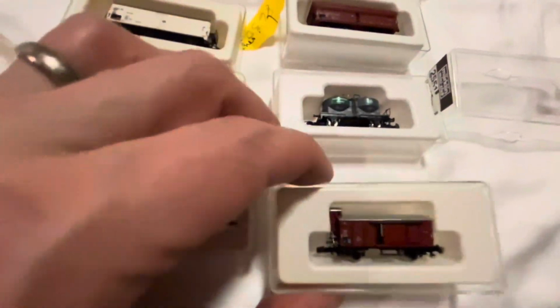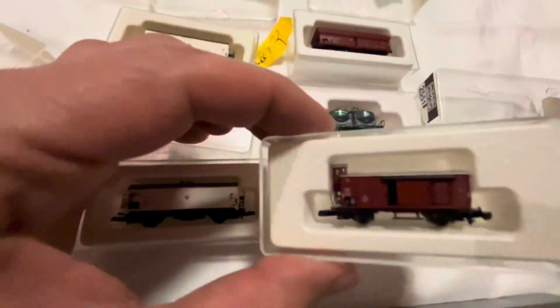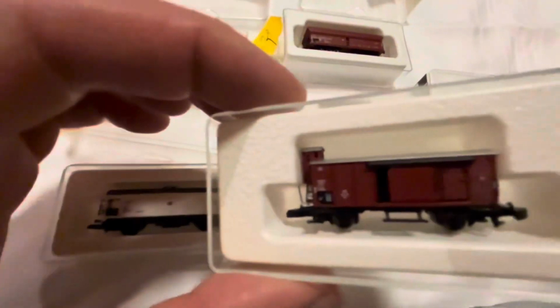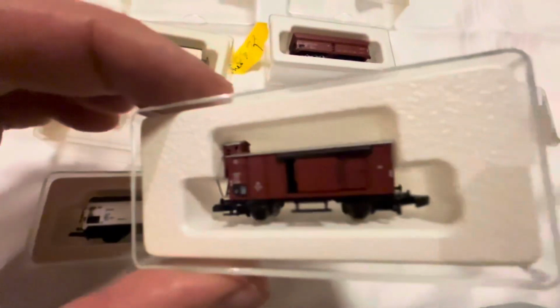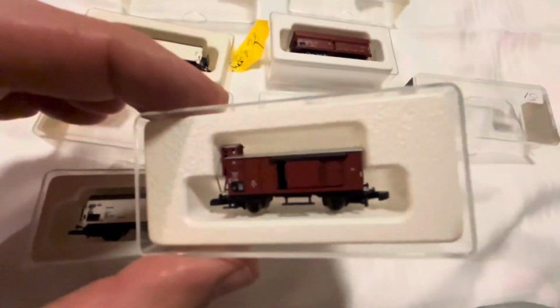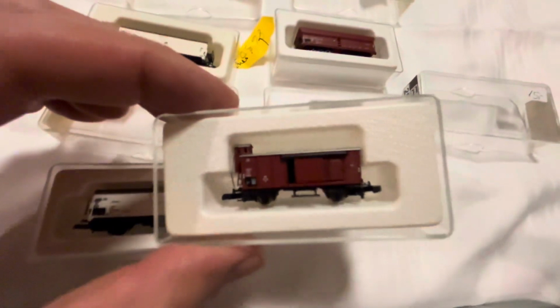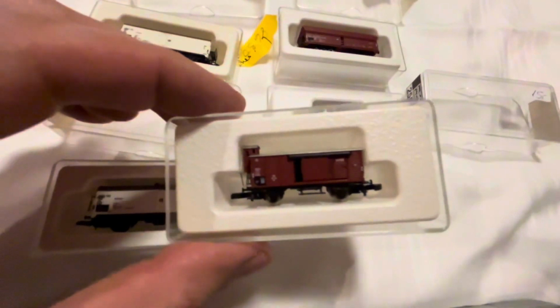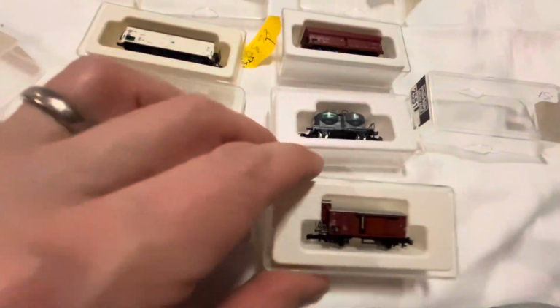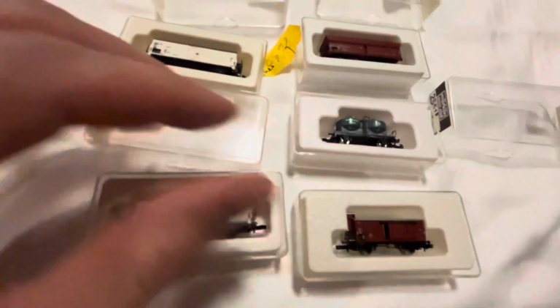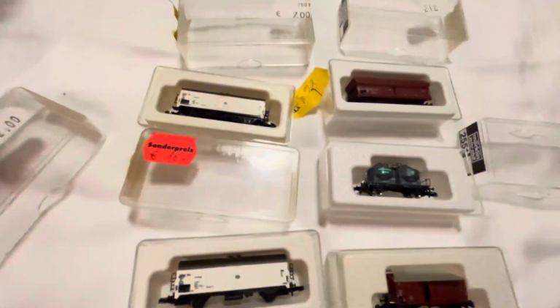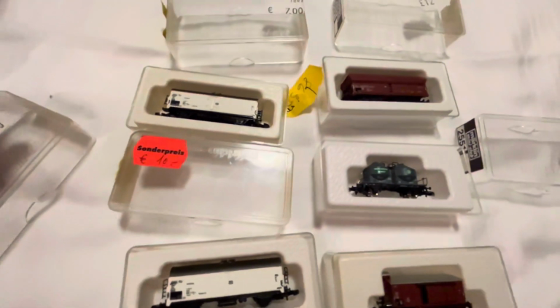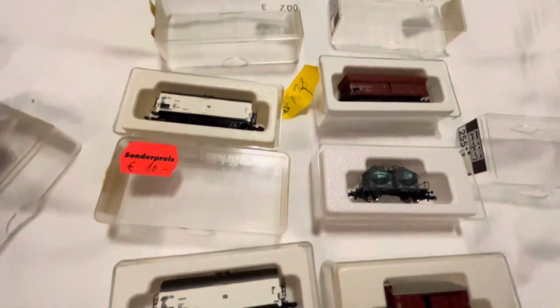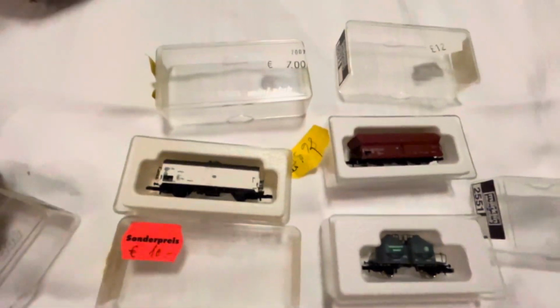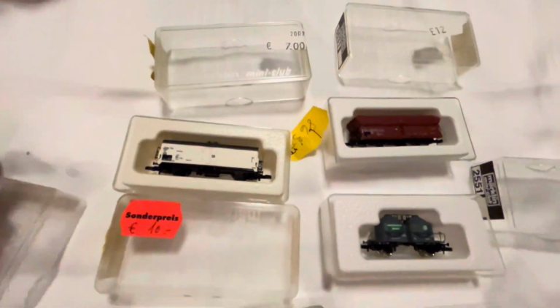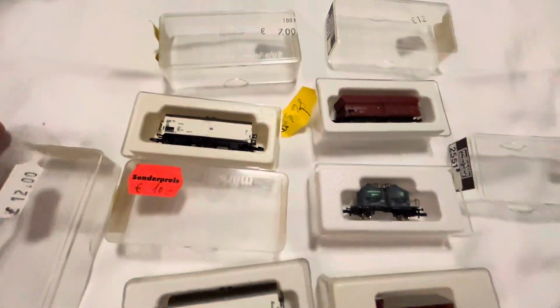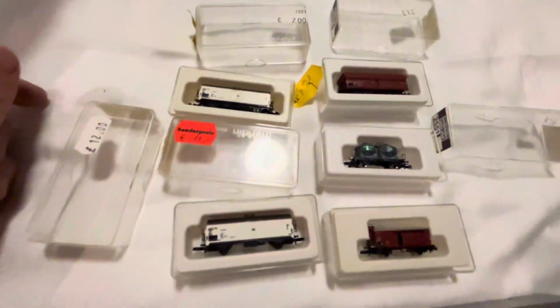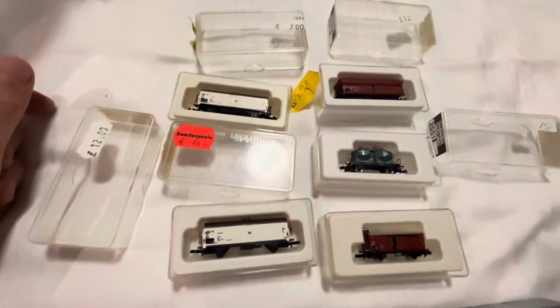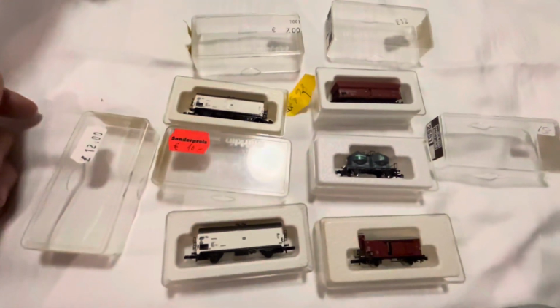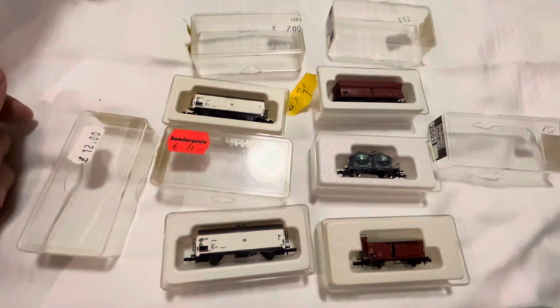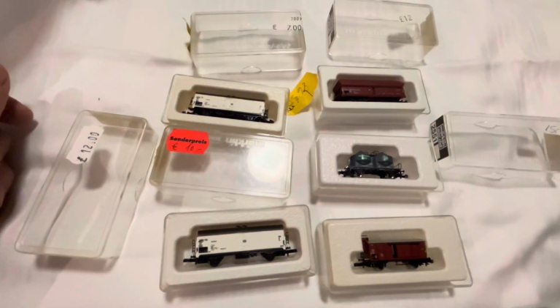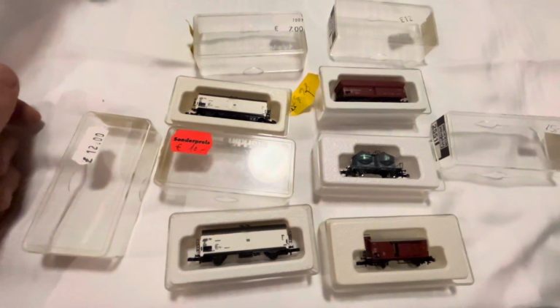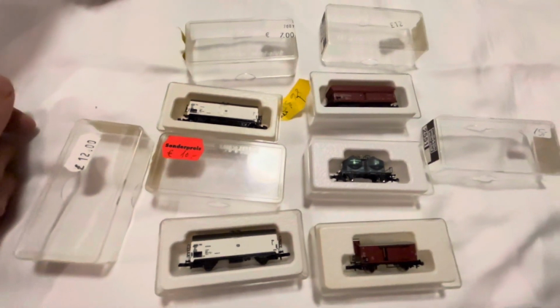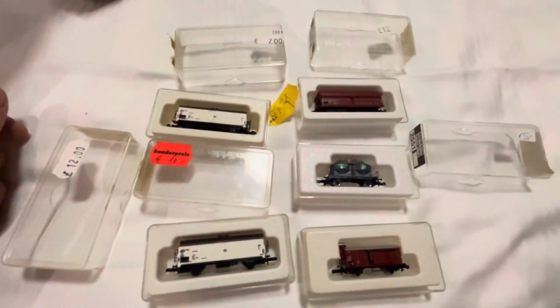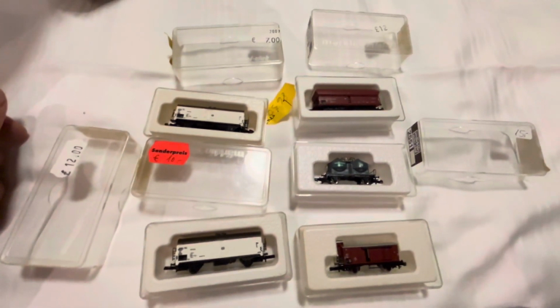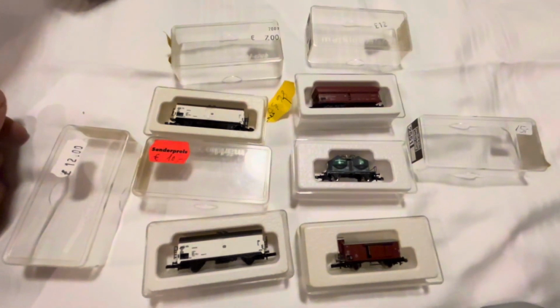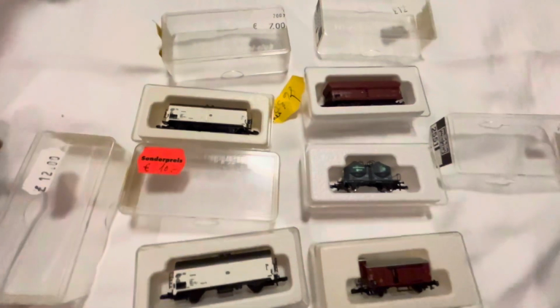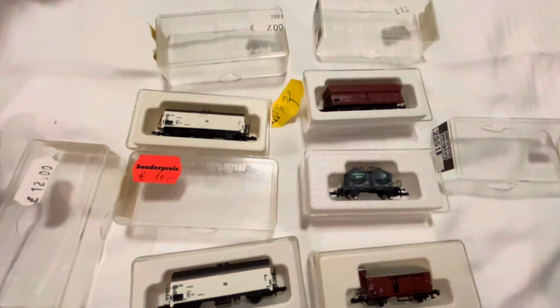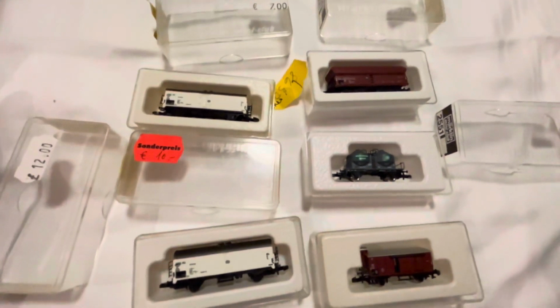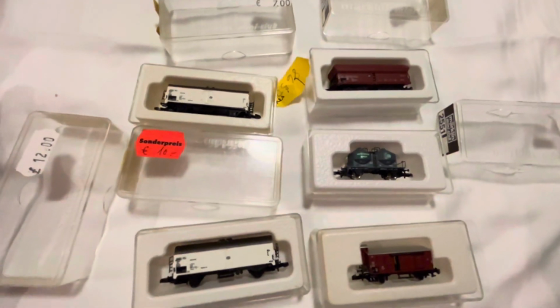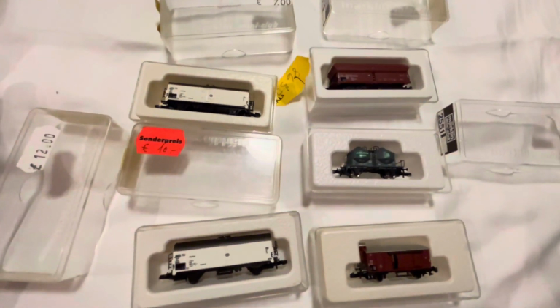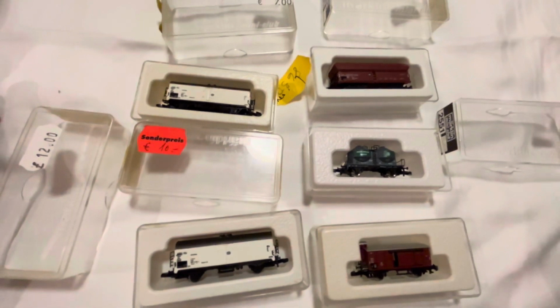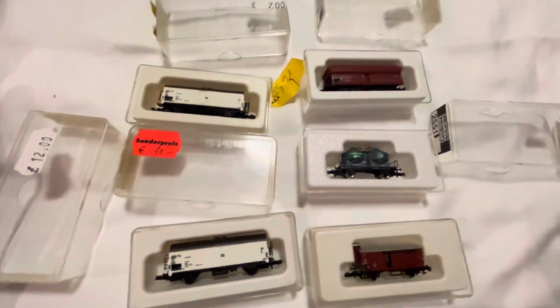It's still highly detailed despite their size. That's an unboxing in a hotel room of some Z gauge Märklin rolling stock.